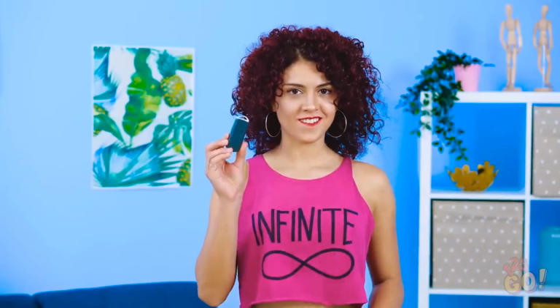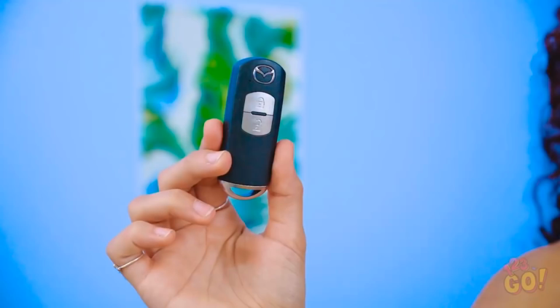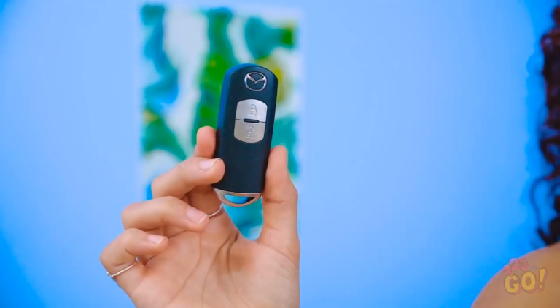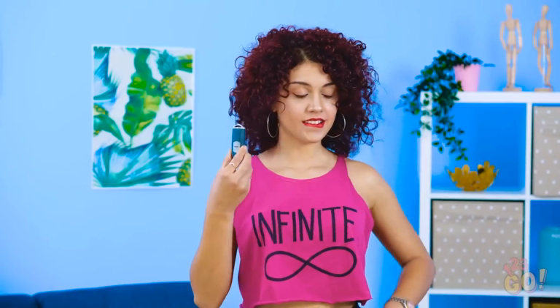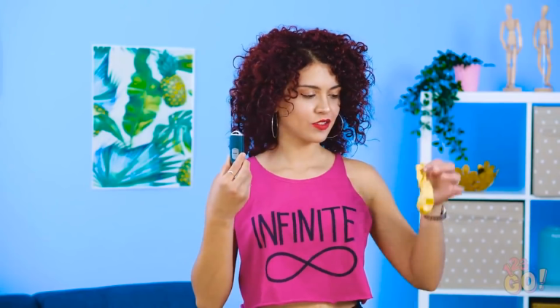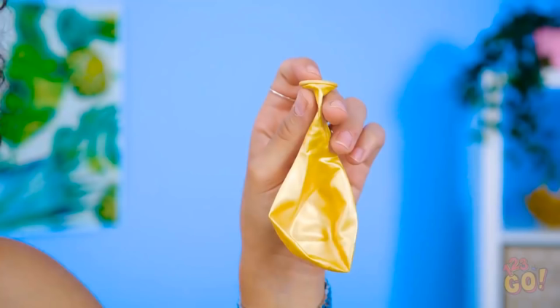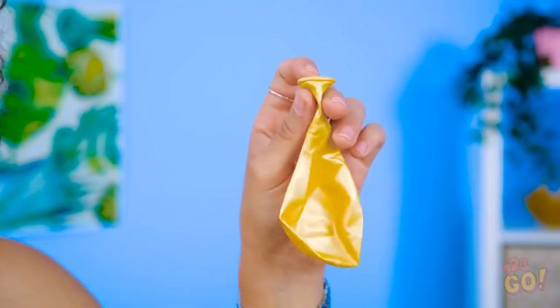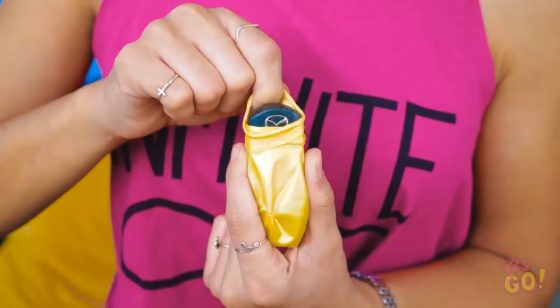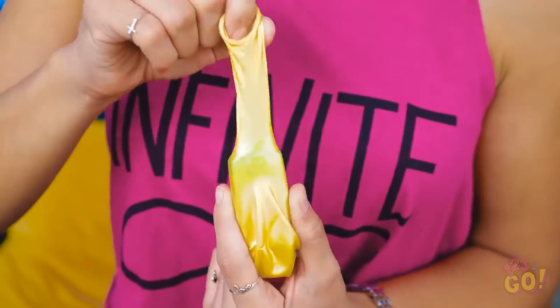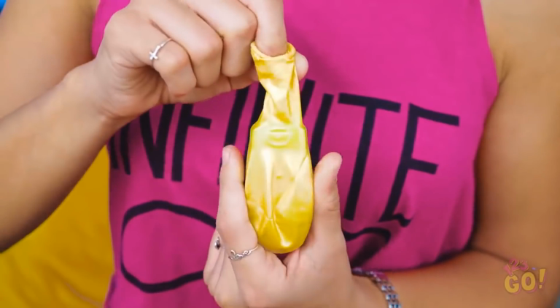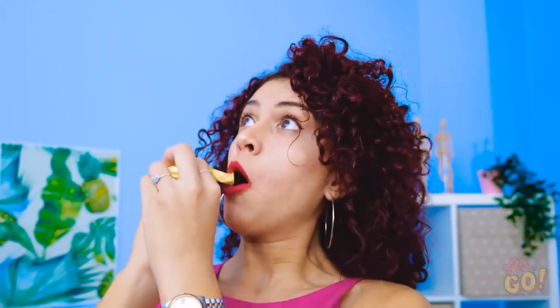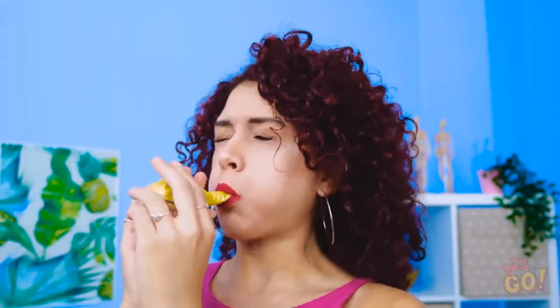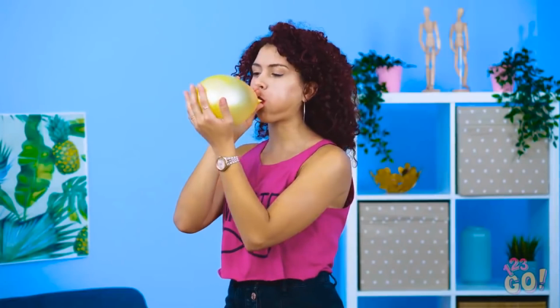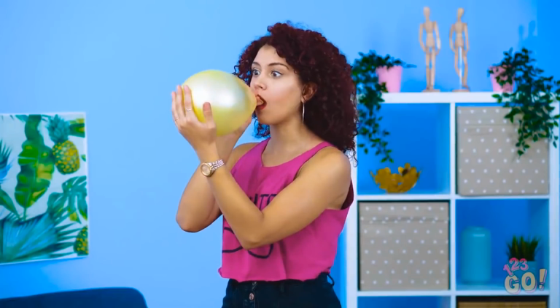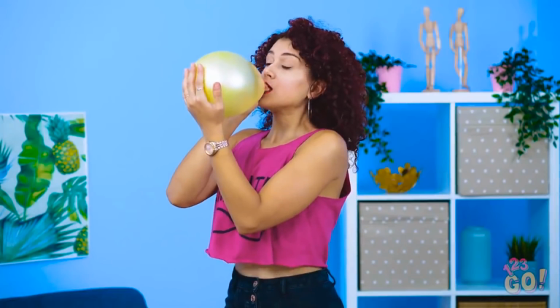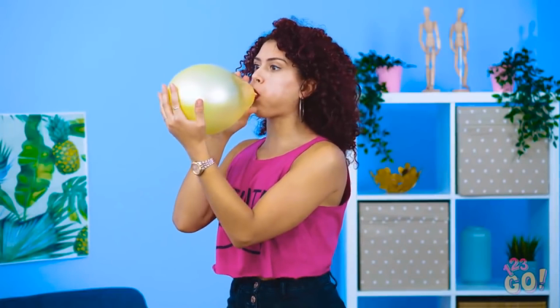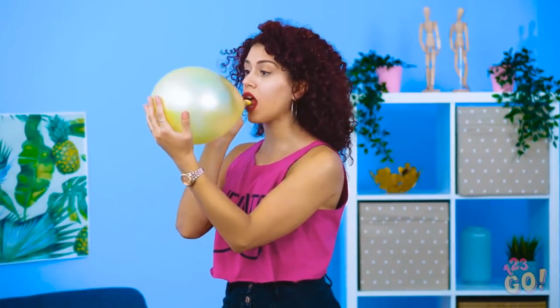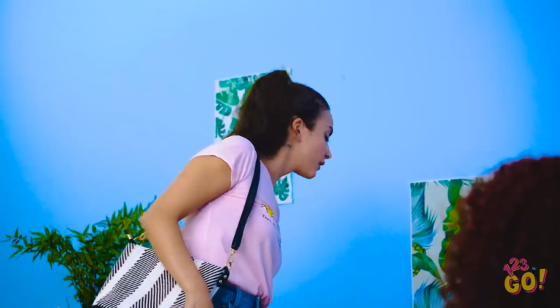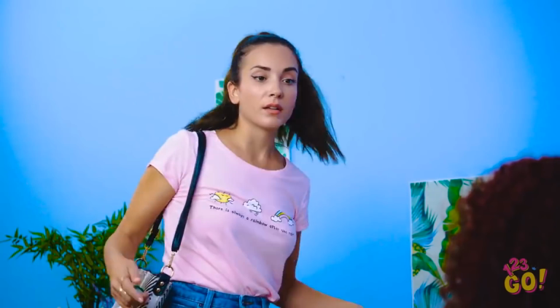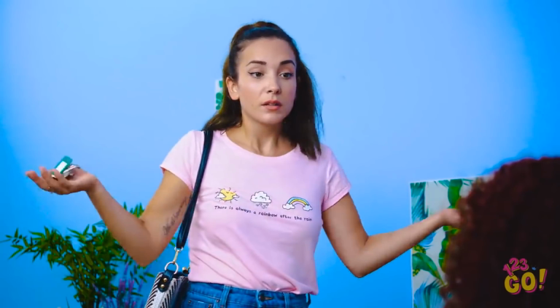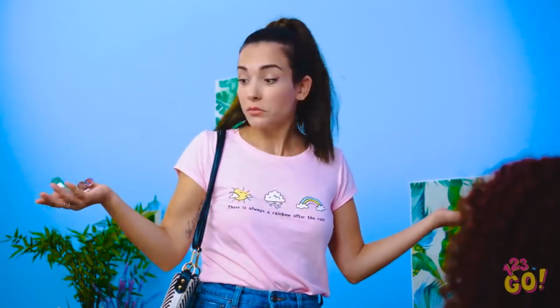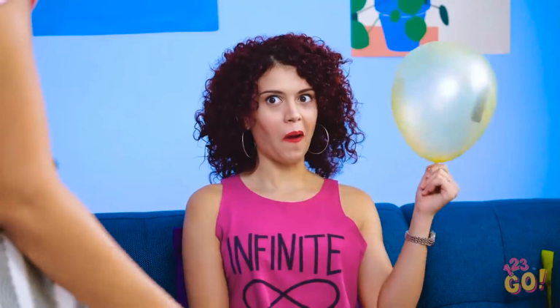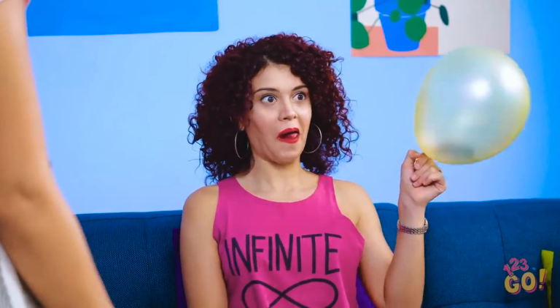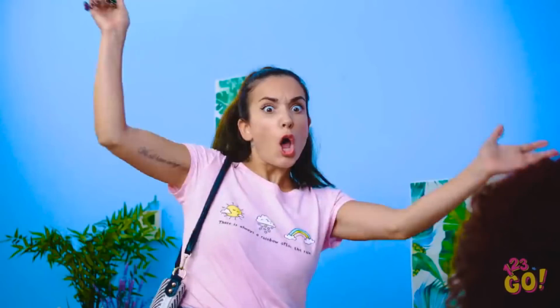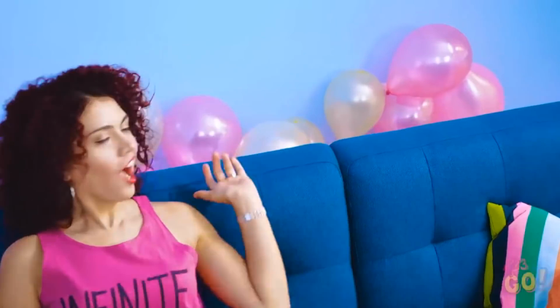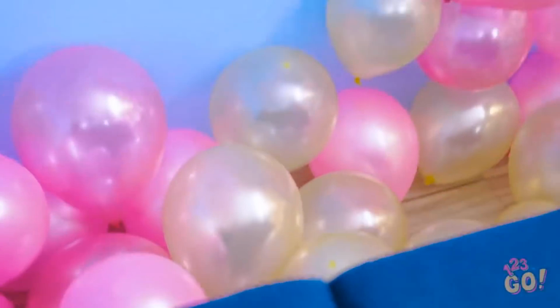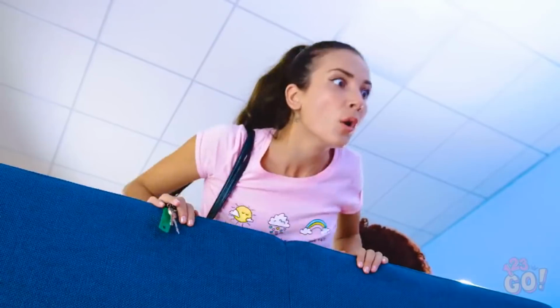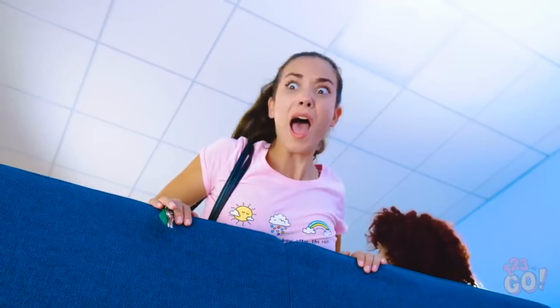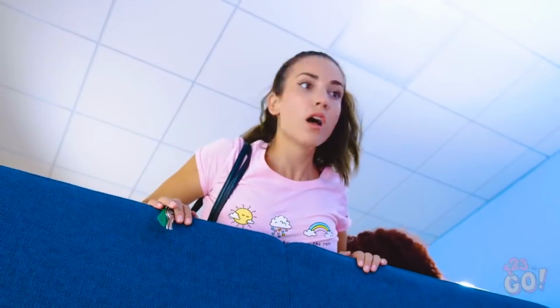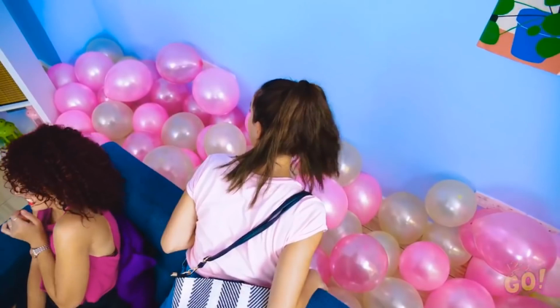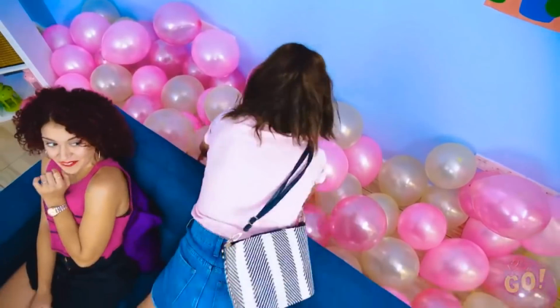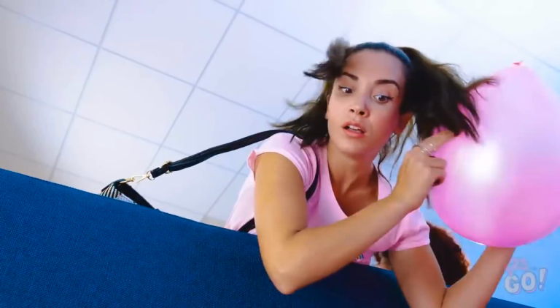For this prank, you'll need these and a deflated balloon. Go ahead and stick the key fob into the balloon and blow it up with the keys still in there. Have you seen my car keys by any chance? What are my keys doing in there? How am I supposed to find it in this sea of balloons?